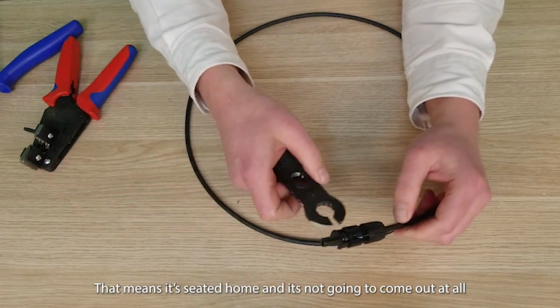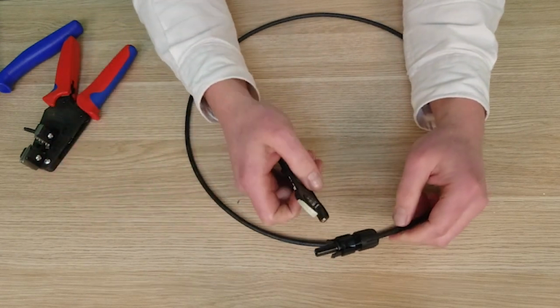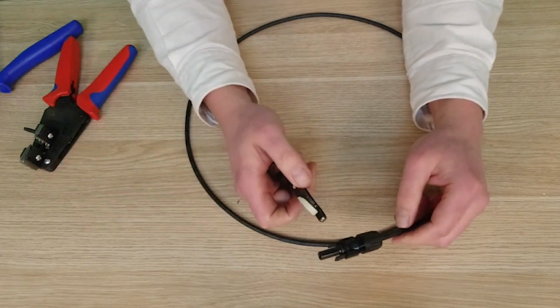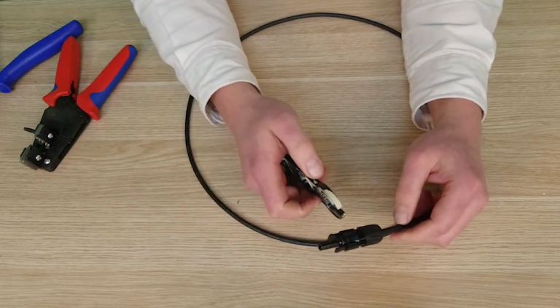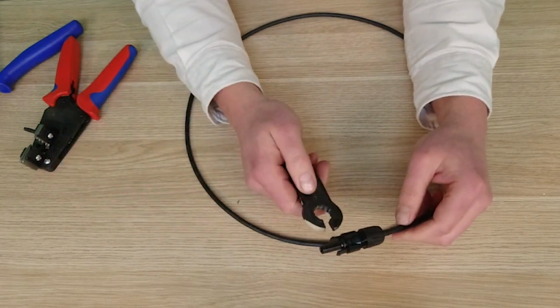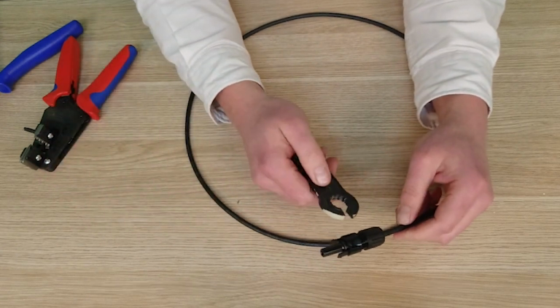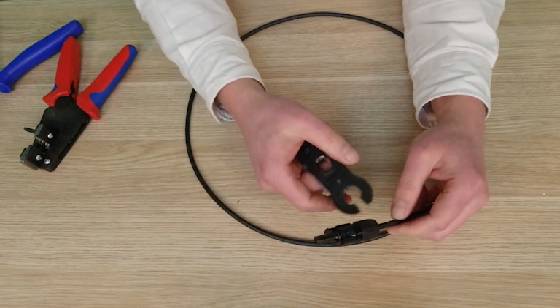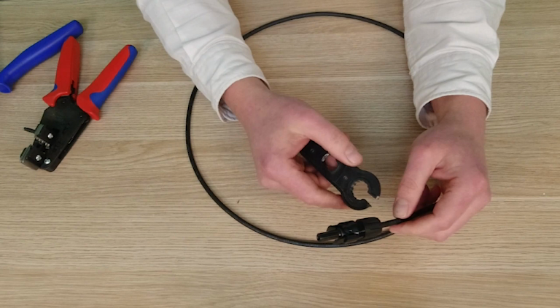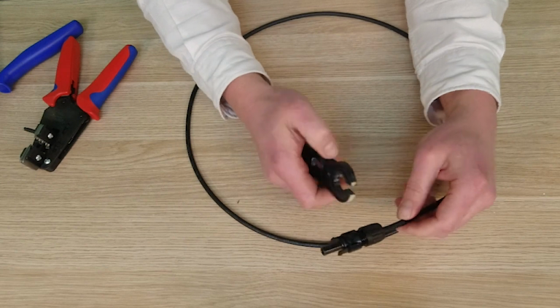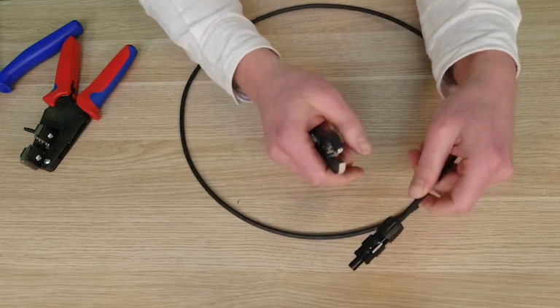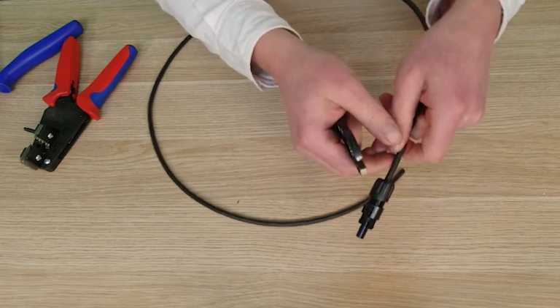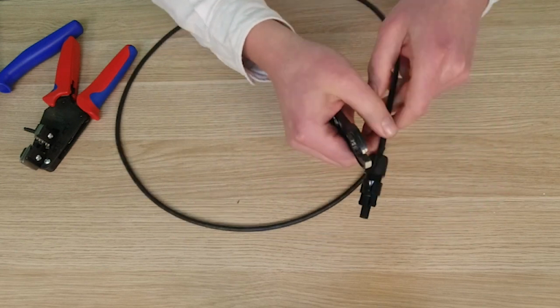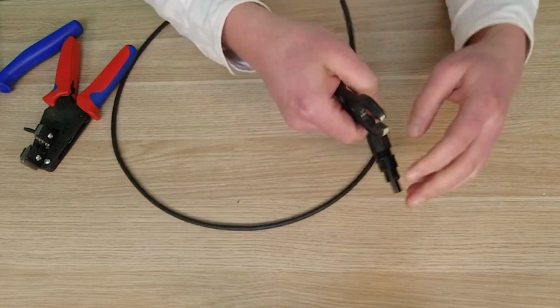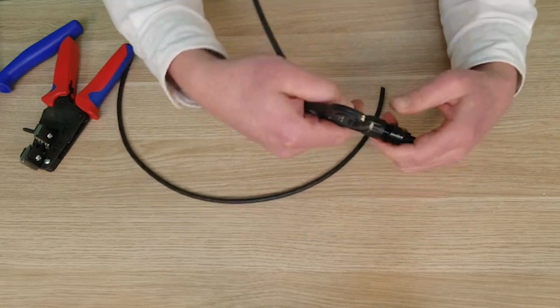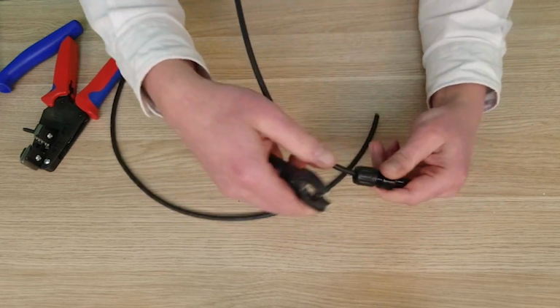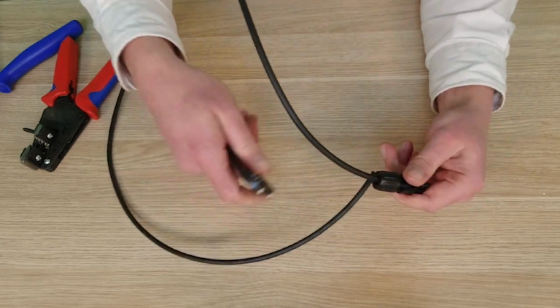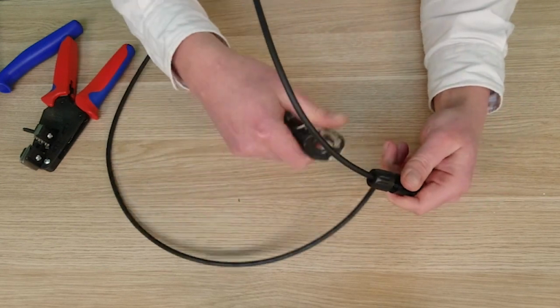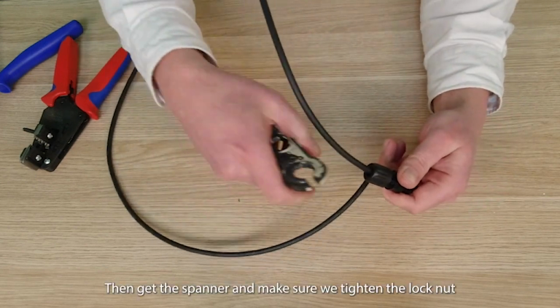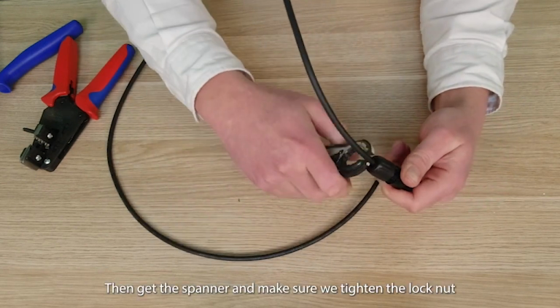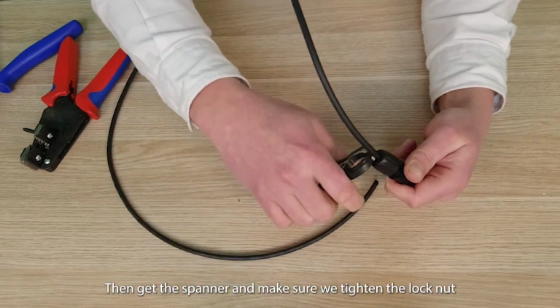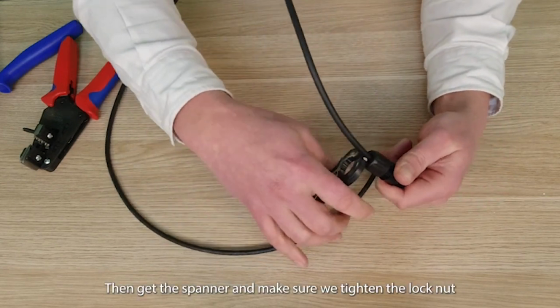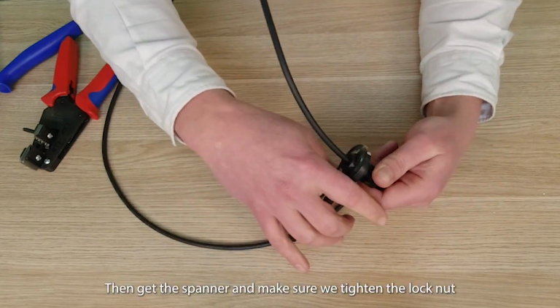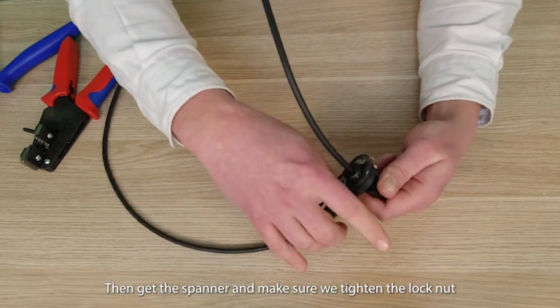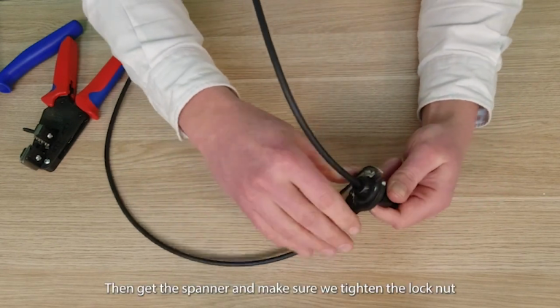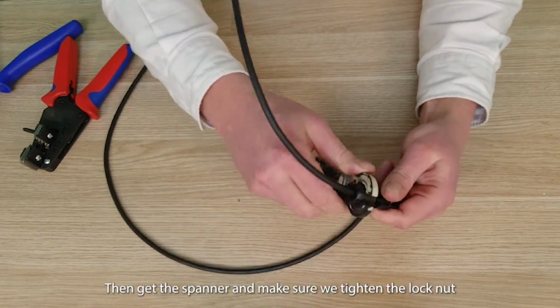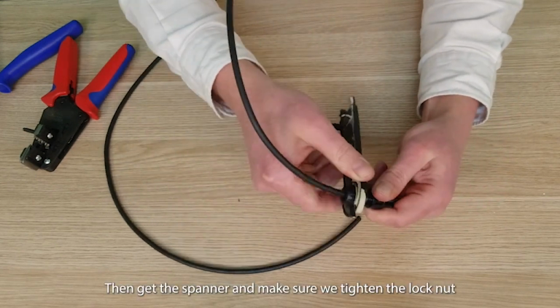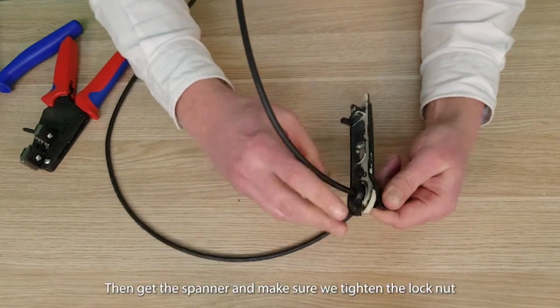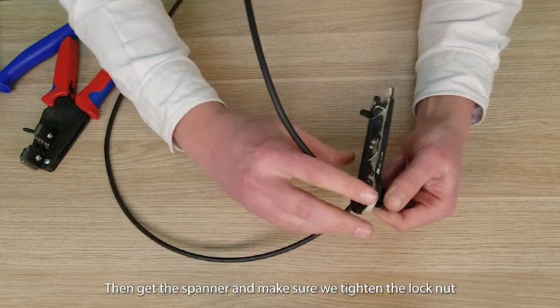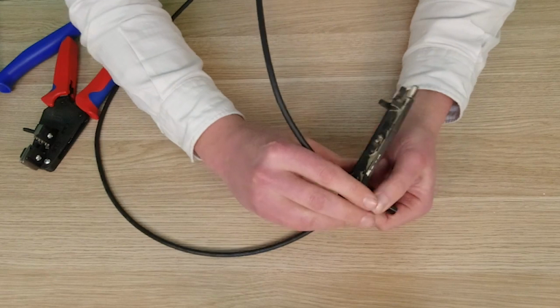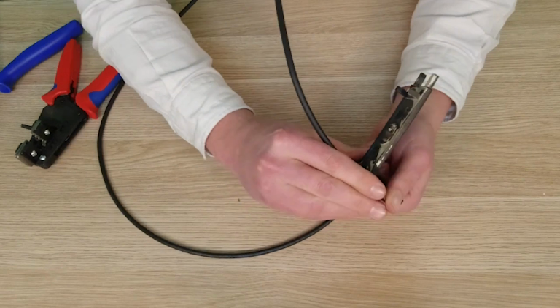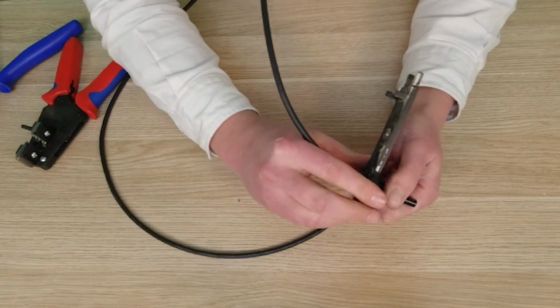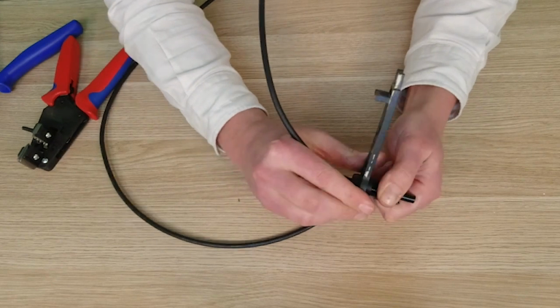We then get our spanner and make sure we tighten that lock nut right up.